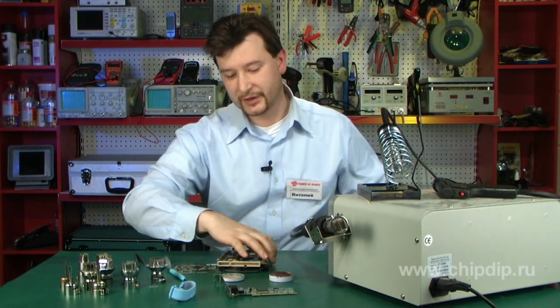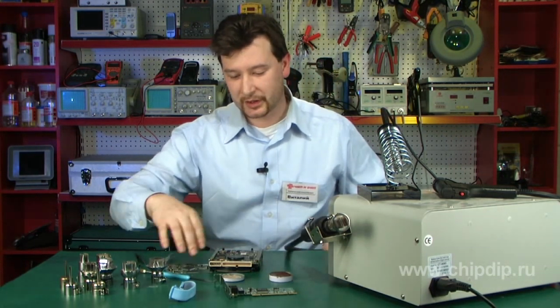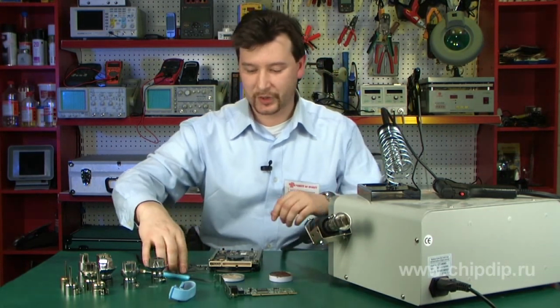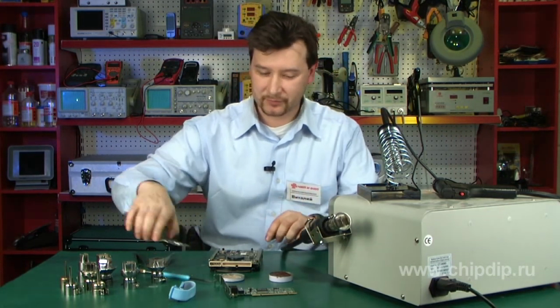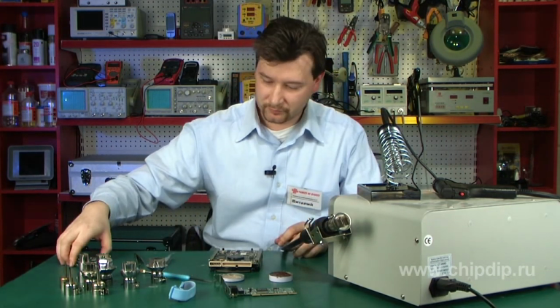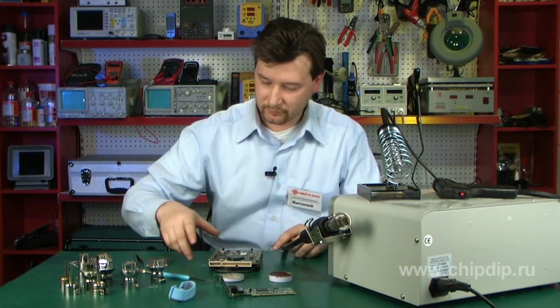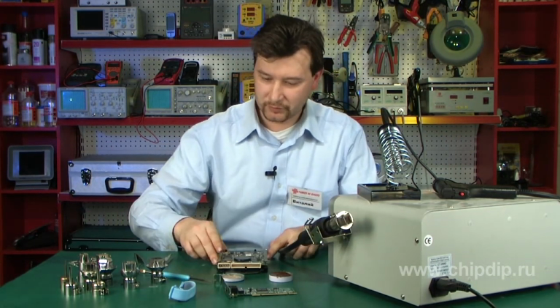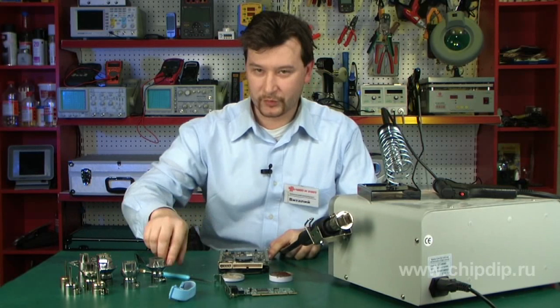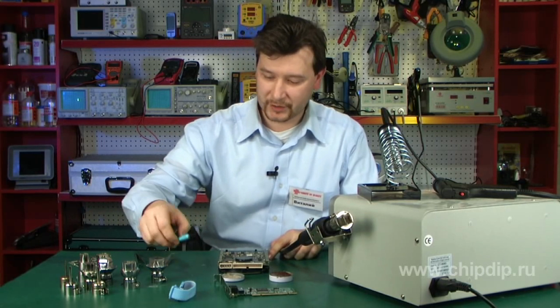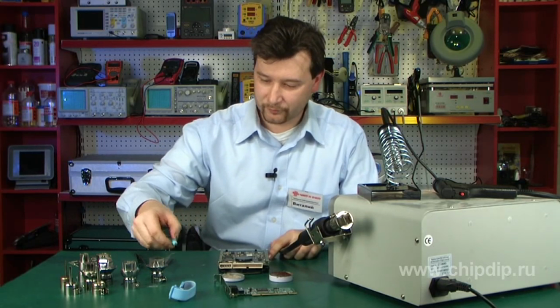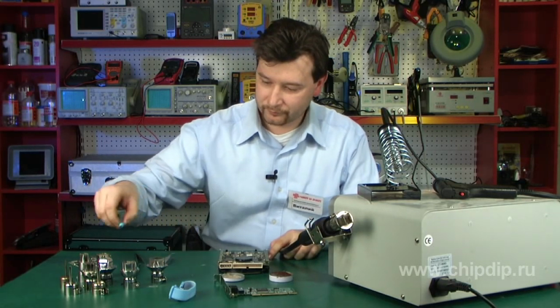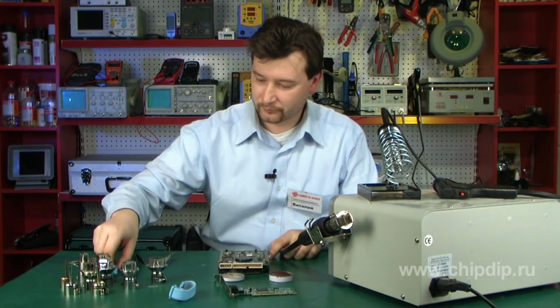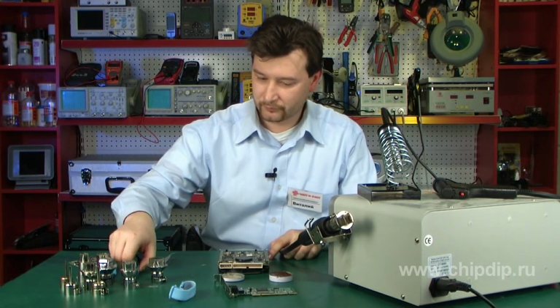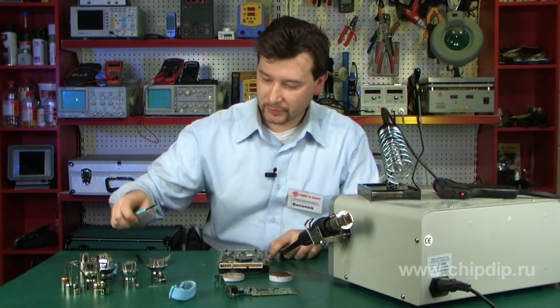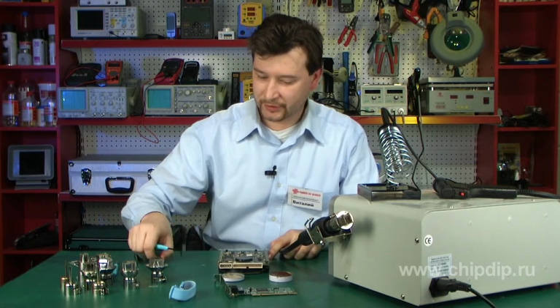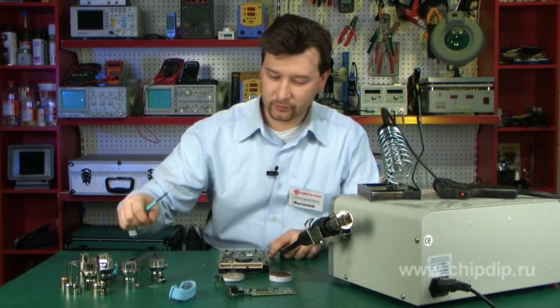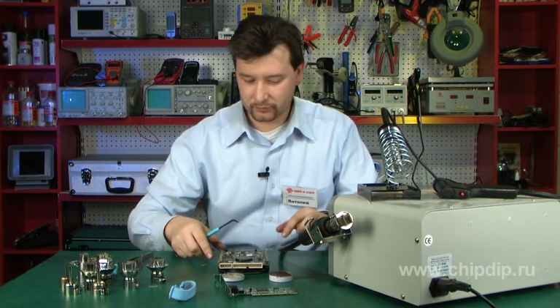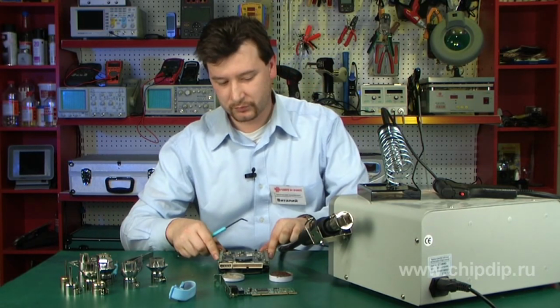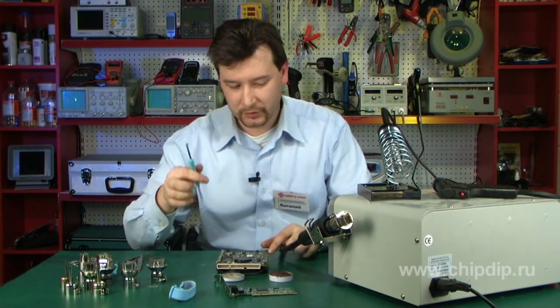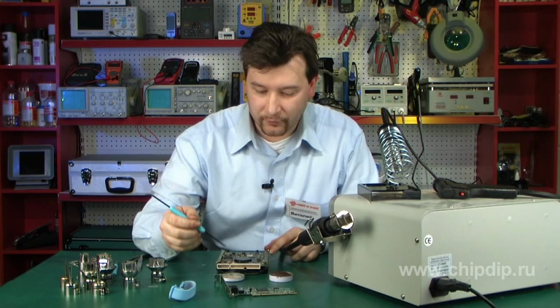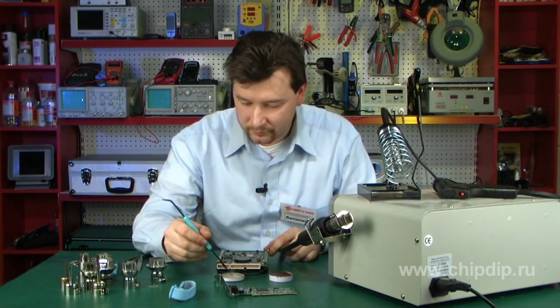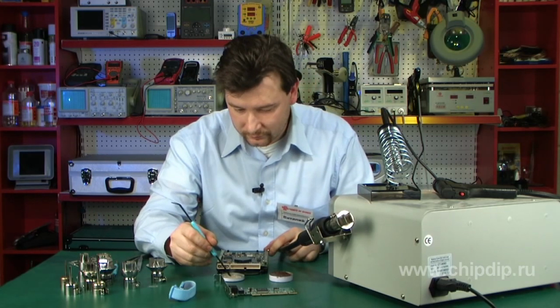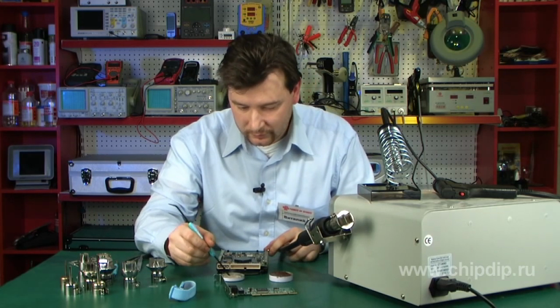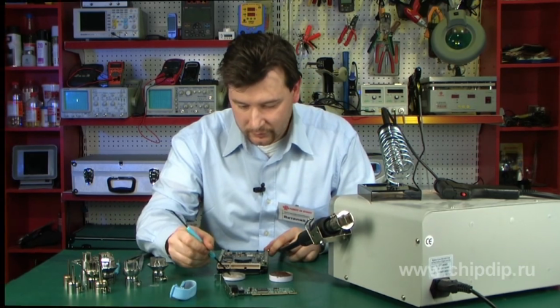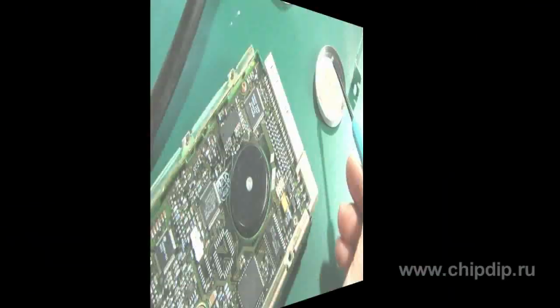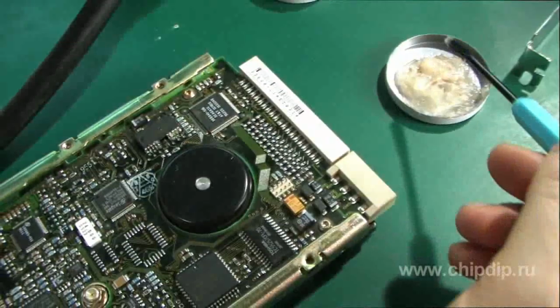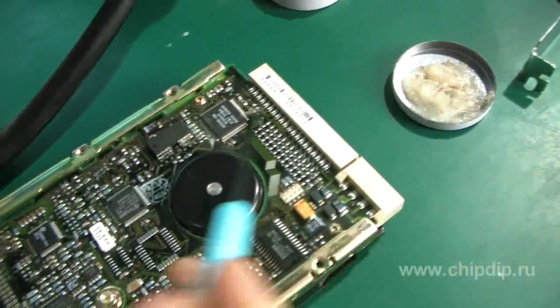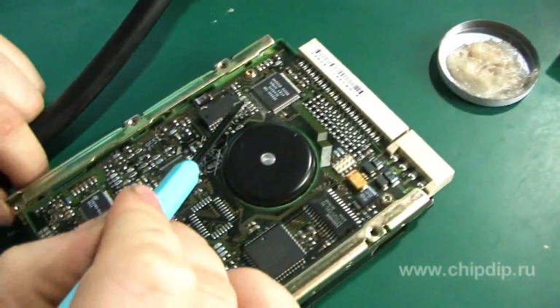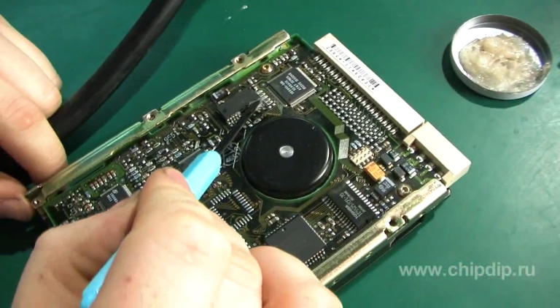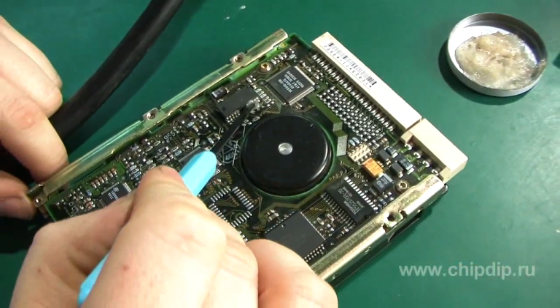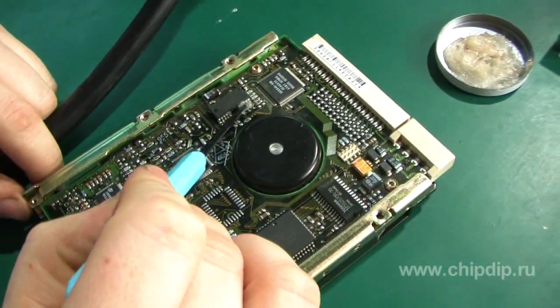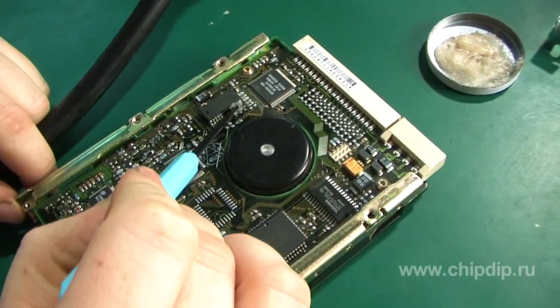Before soldering the microchip, I will apply flux to prevent oxidation and make the soldering process easier.